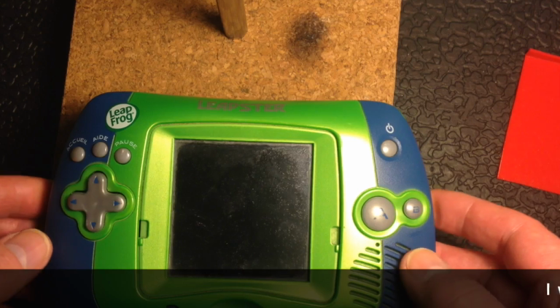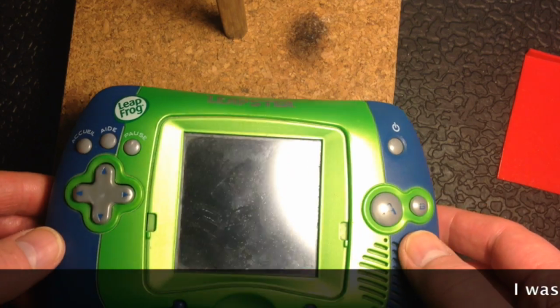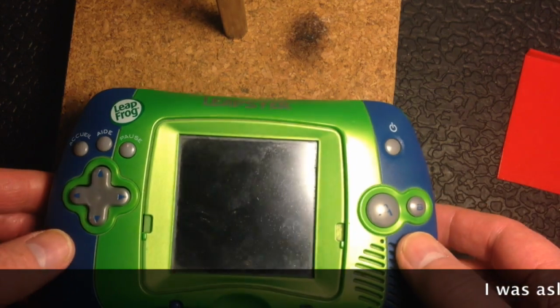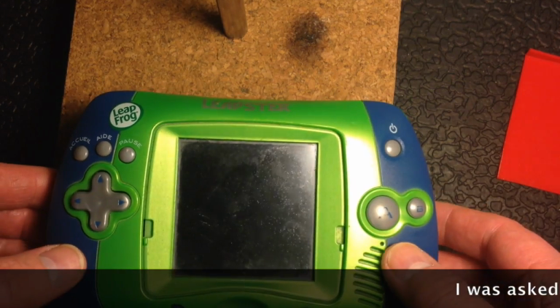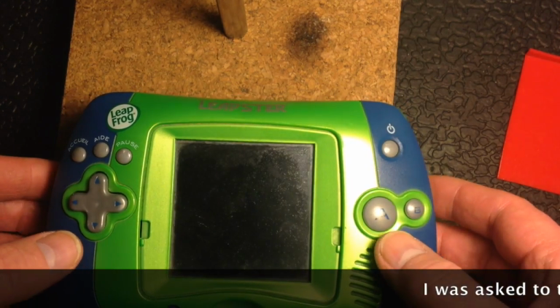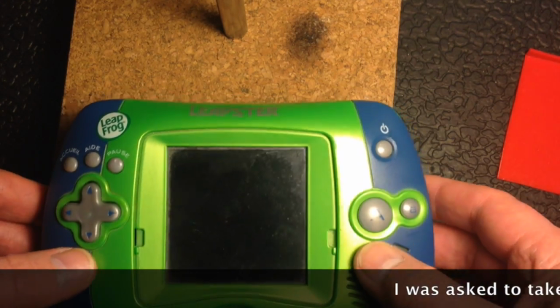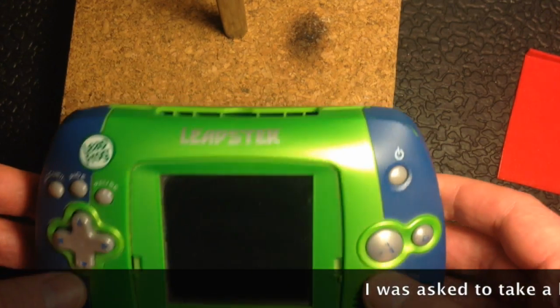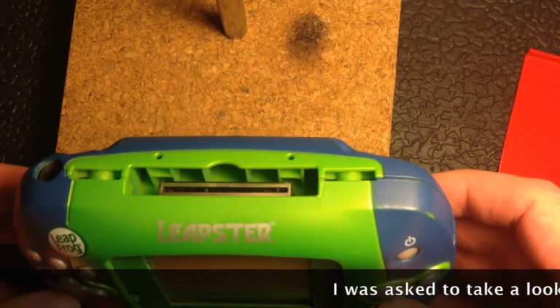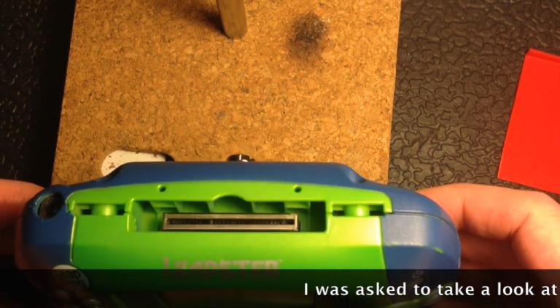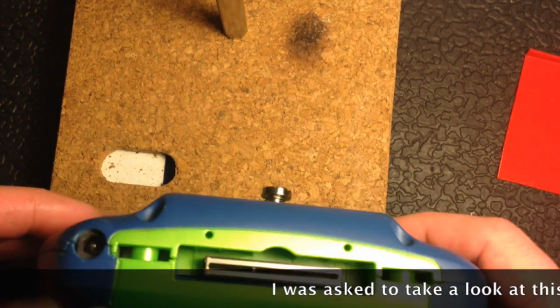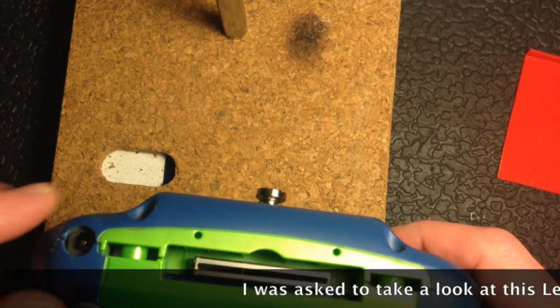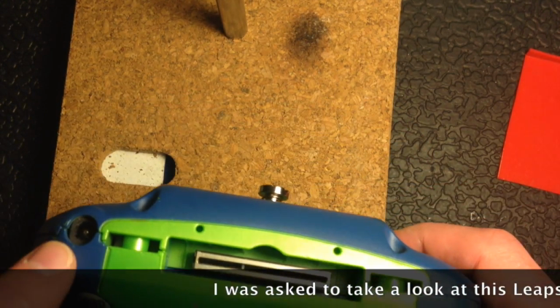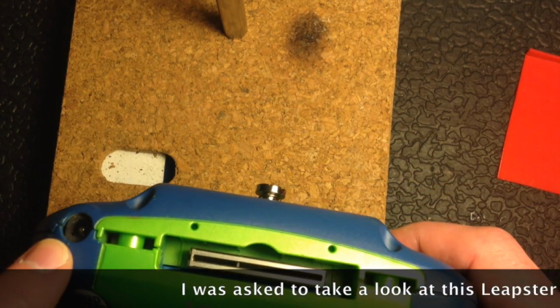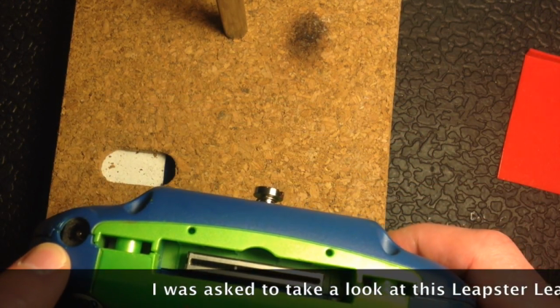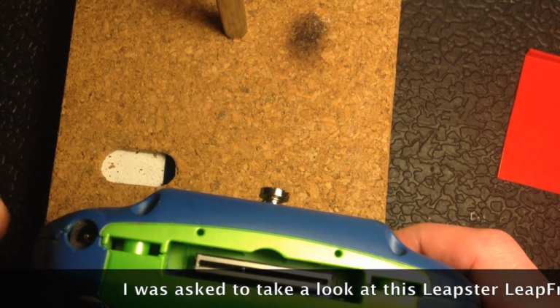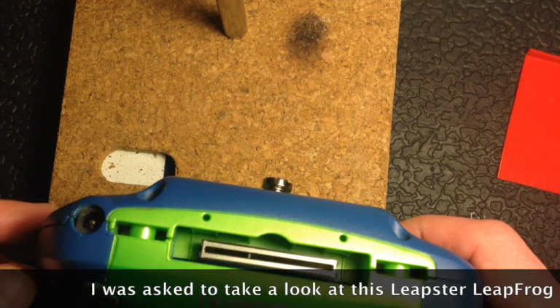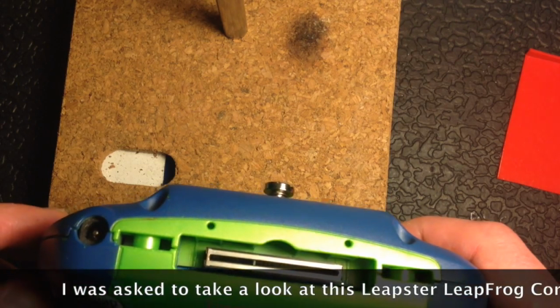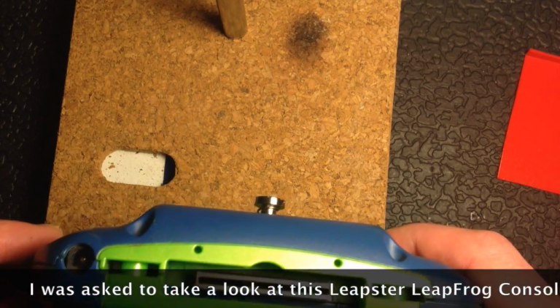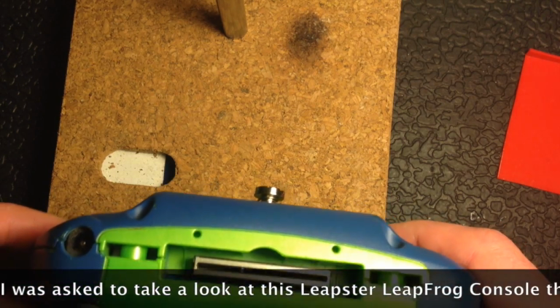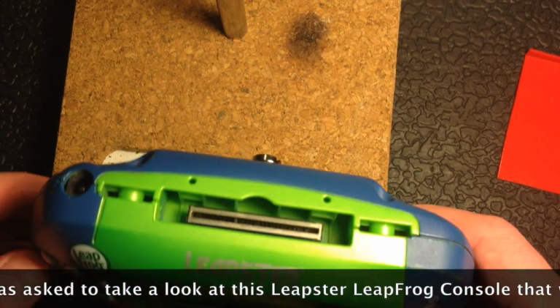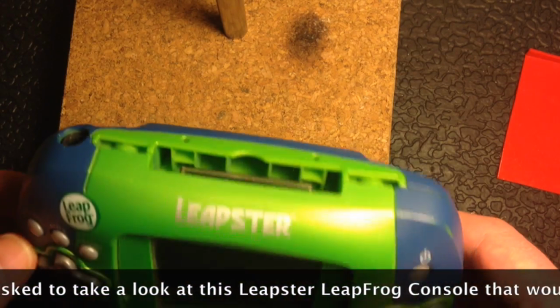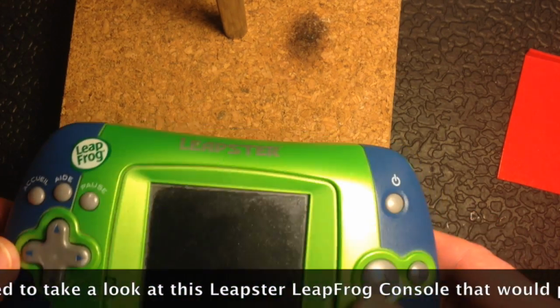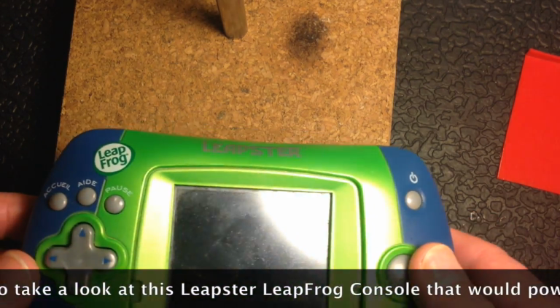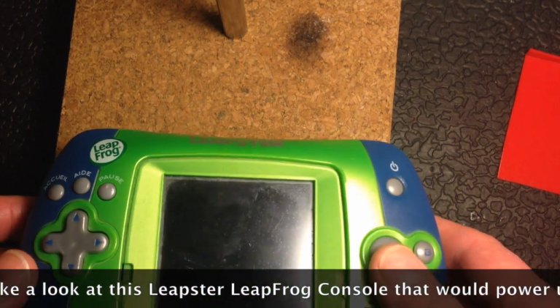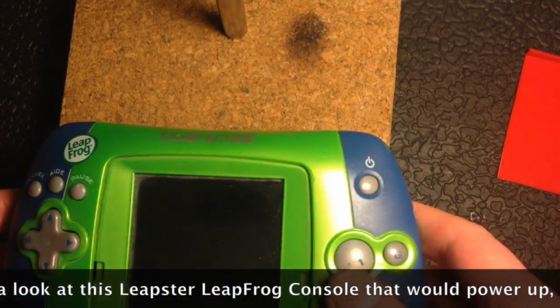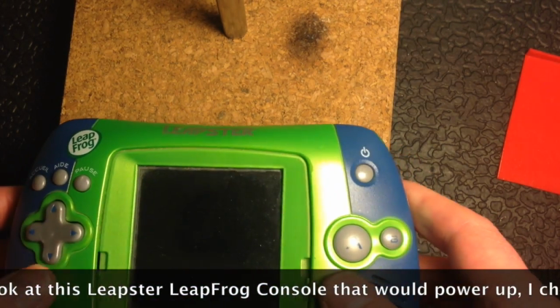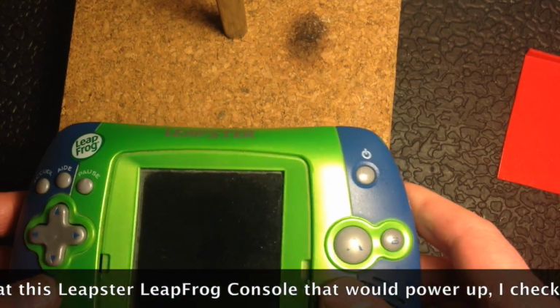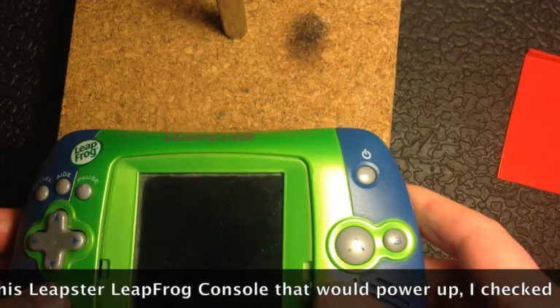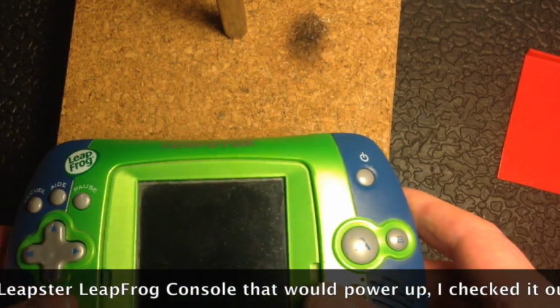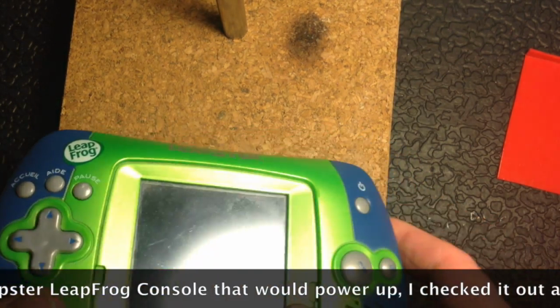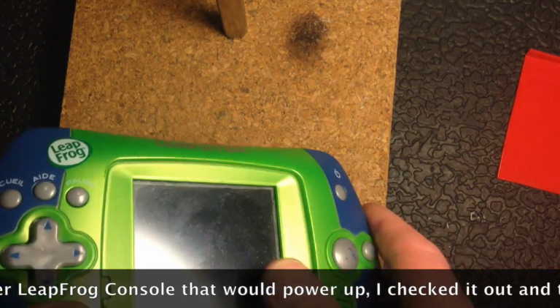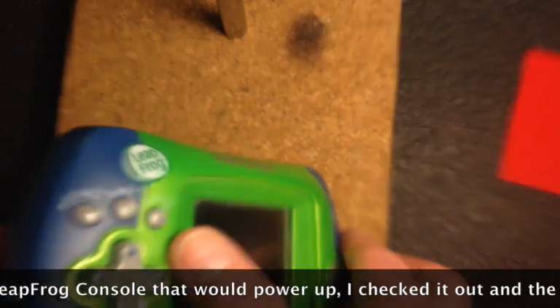Hi there, this is FixedIt. I've been asked to take a look at this Leapster LeapFrog. I plugged it in with a 9 volt positive center transformer and it all works perfectly.